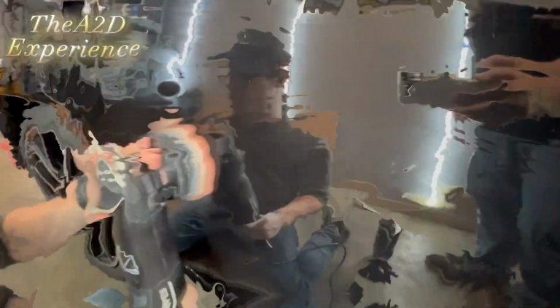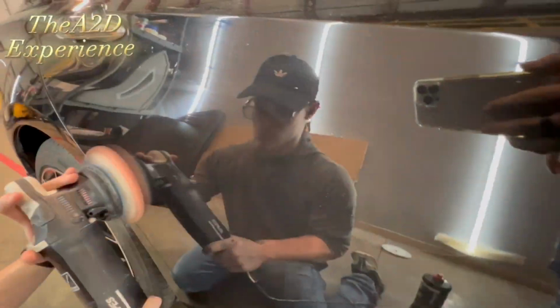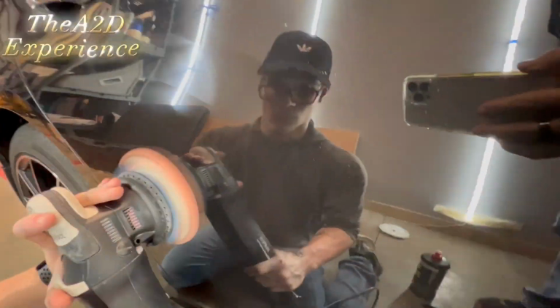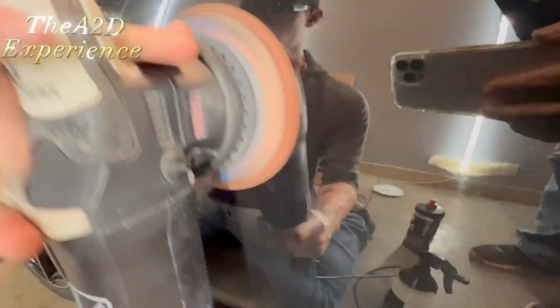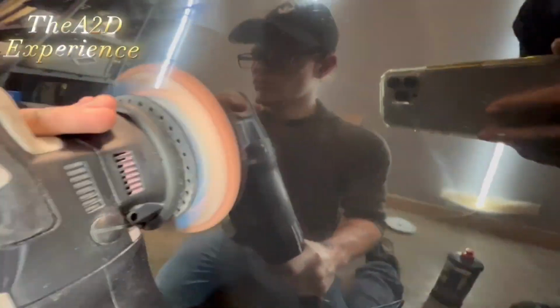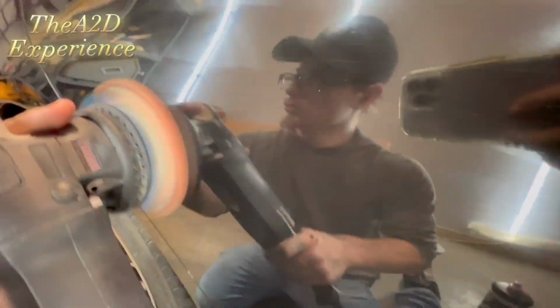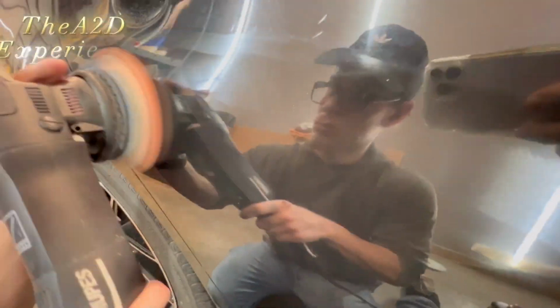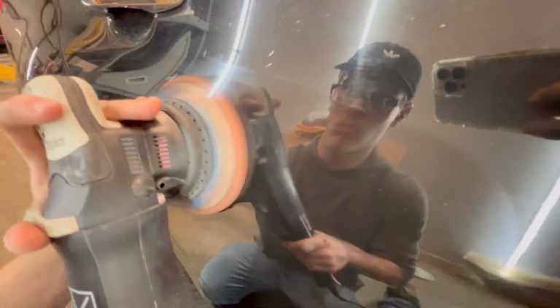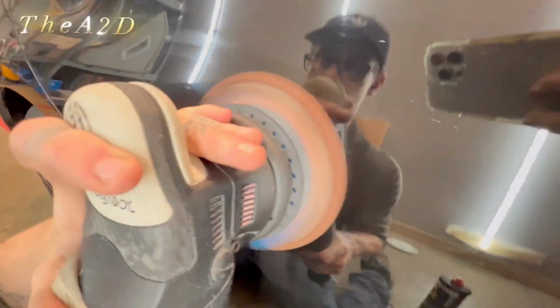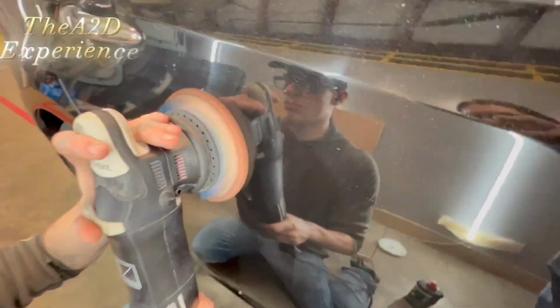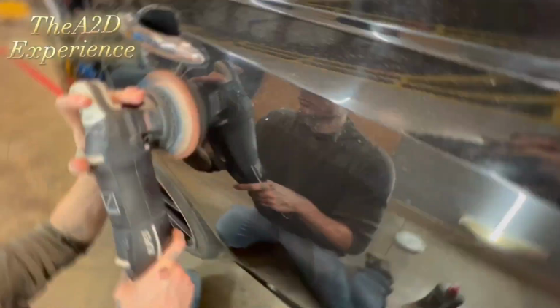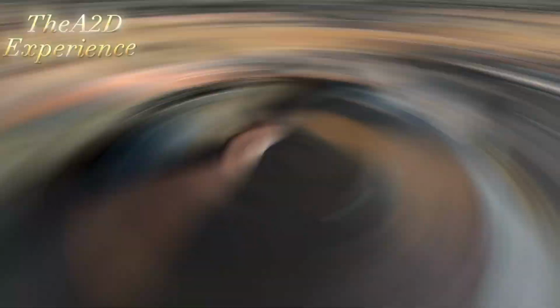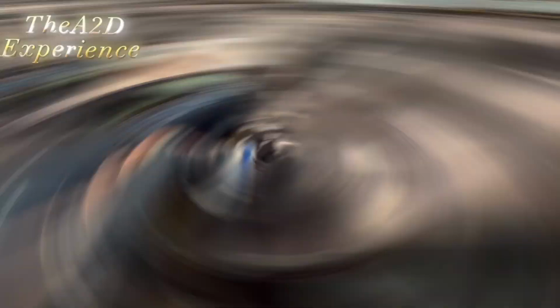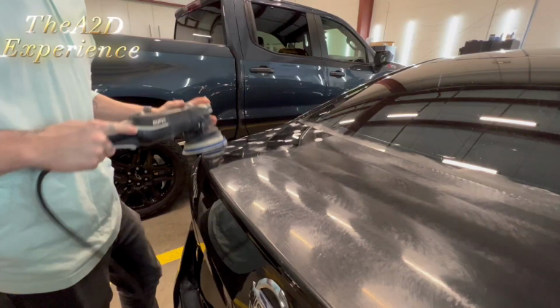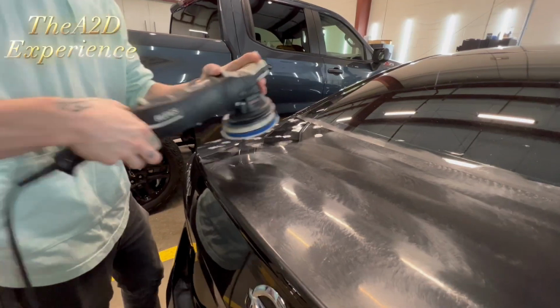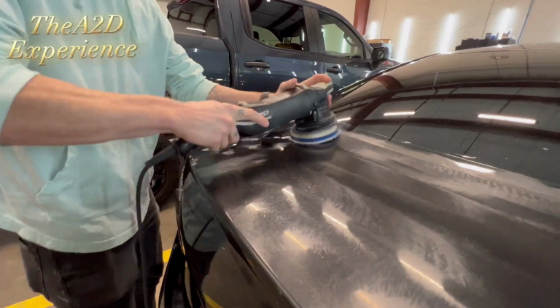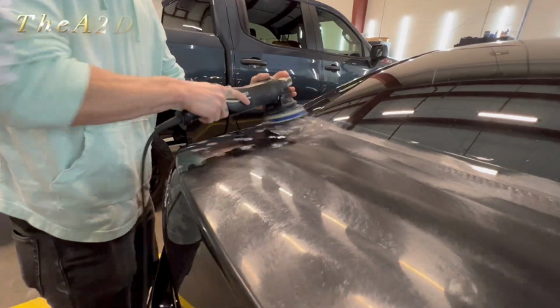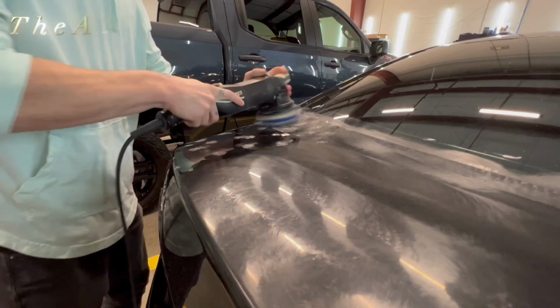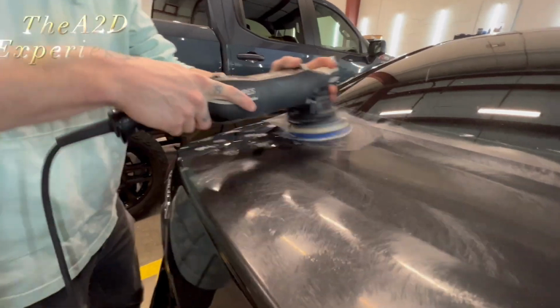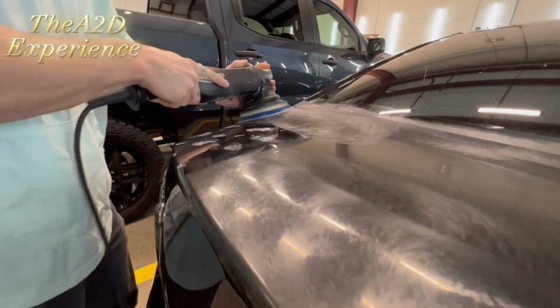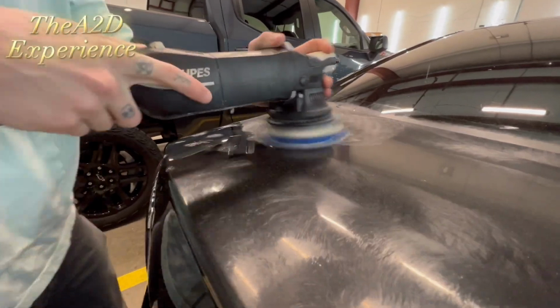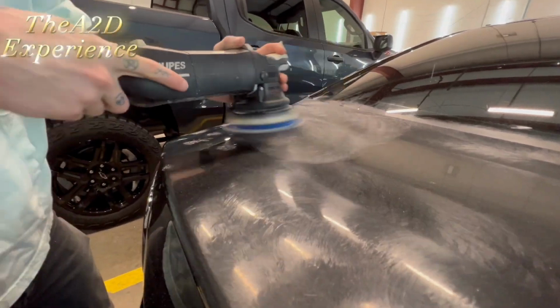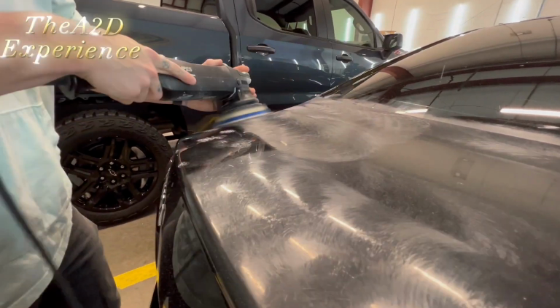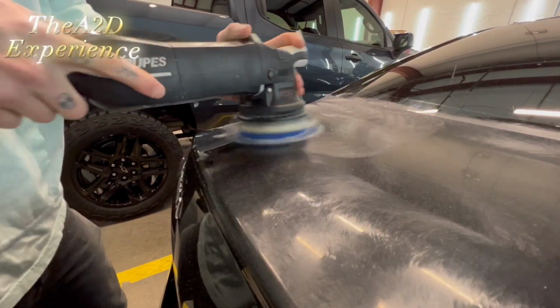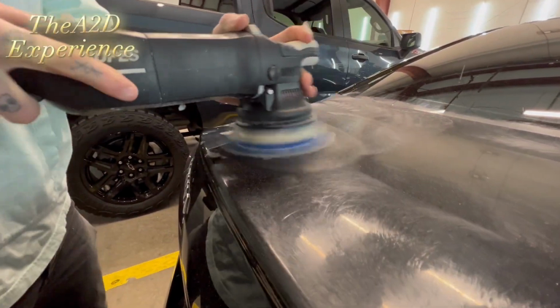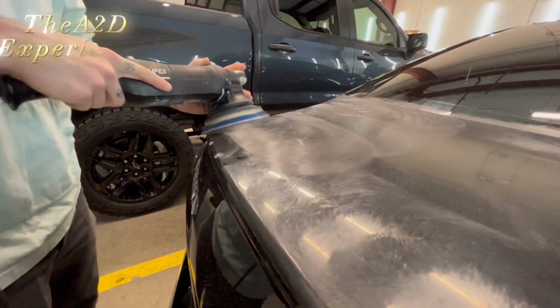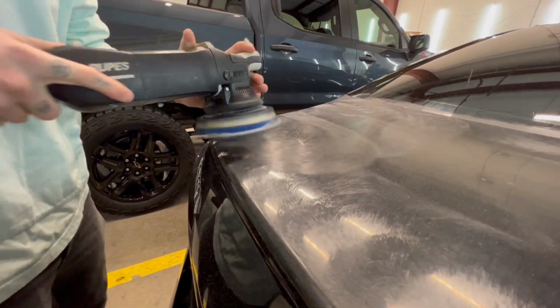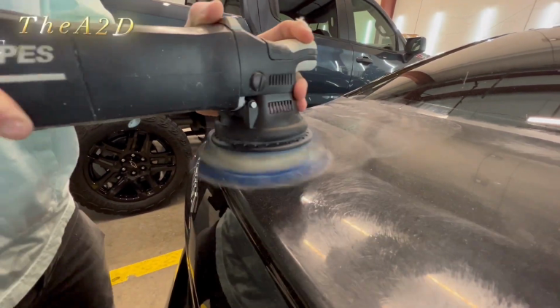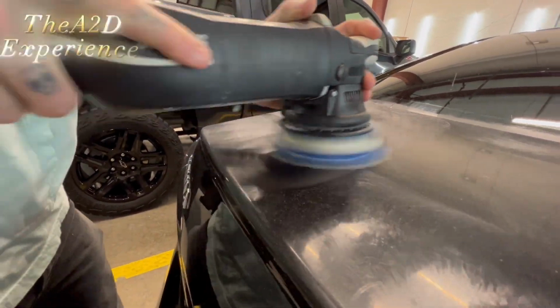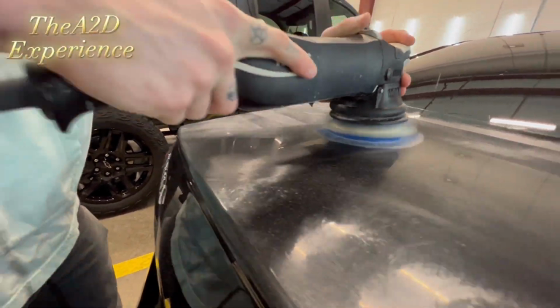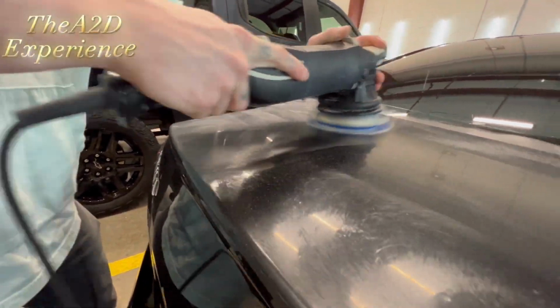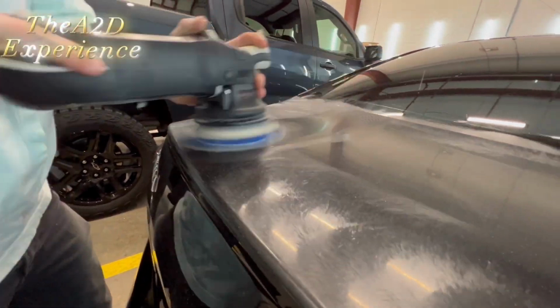They had the unfortunate luck of getting hit with paint overspray. But no fear, the A2D team is here, hard at work, bringing this beautiful car back to life.